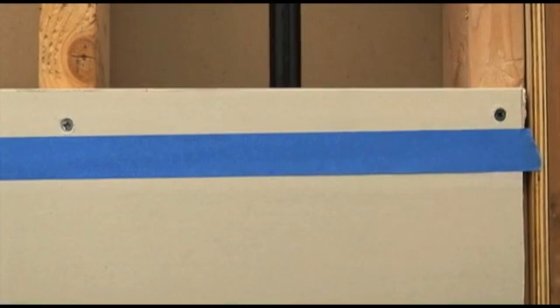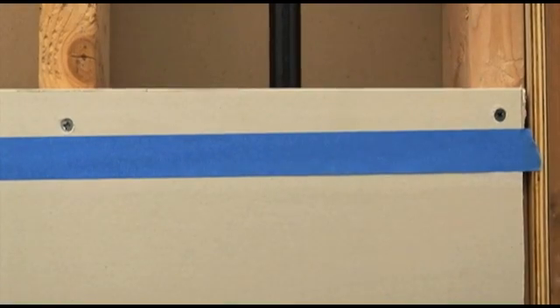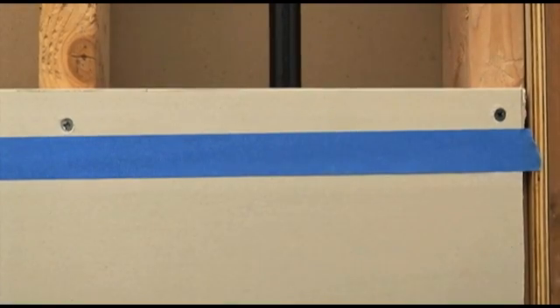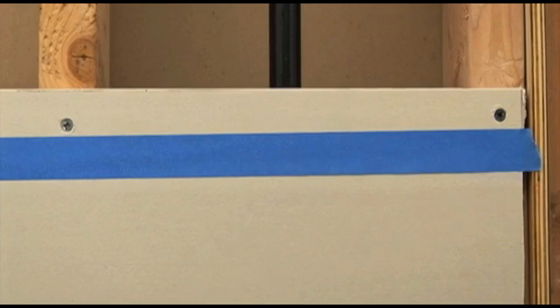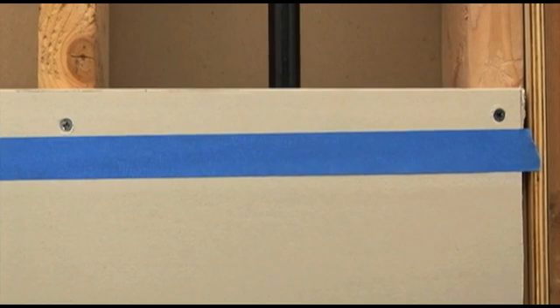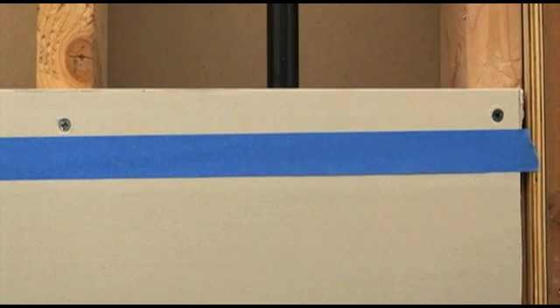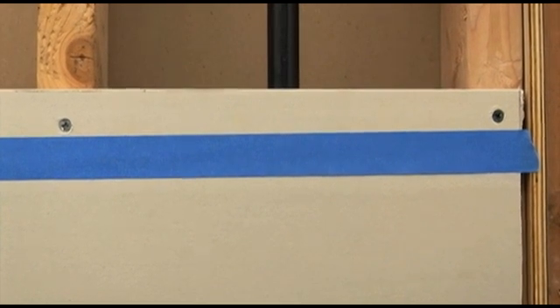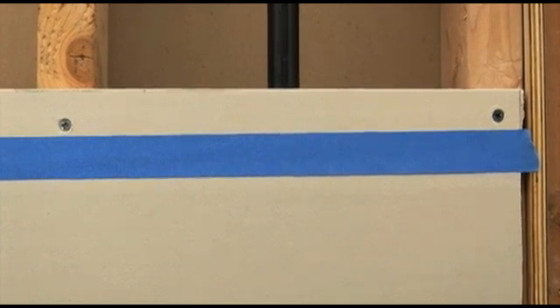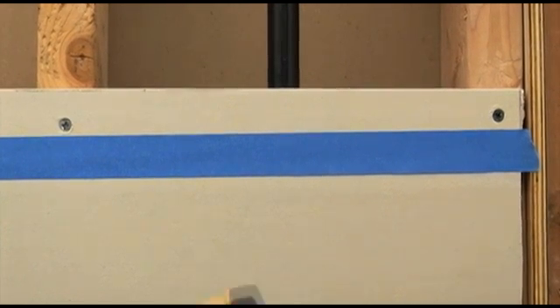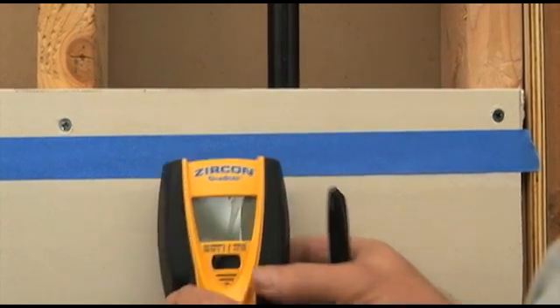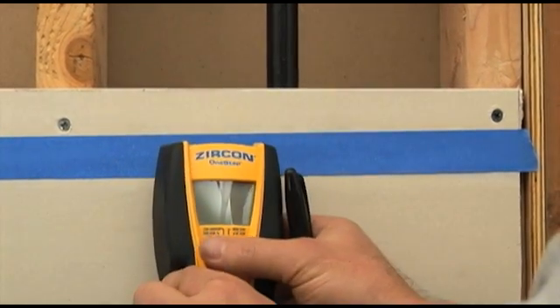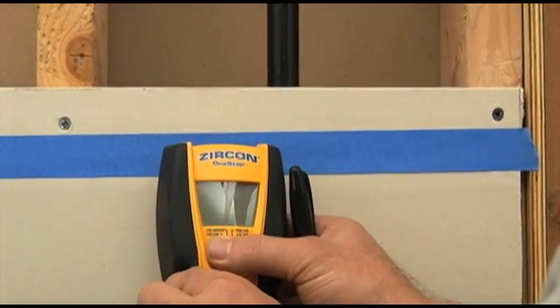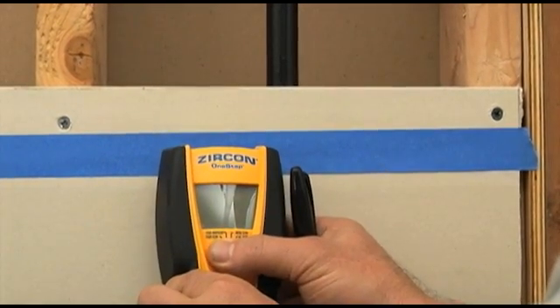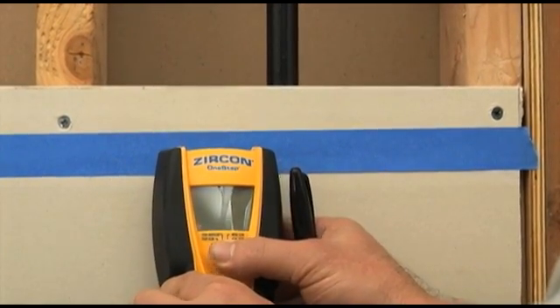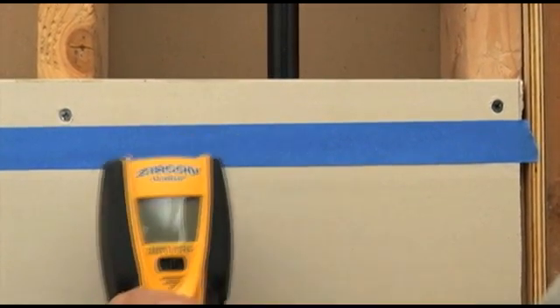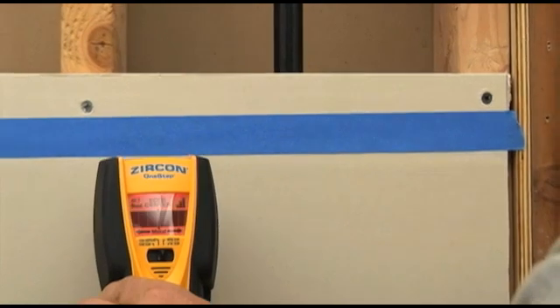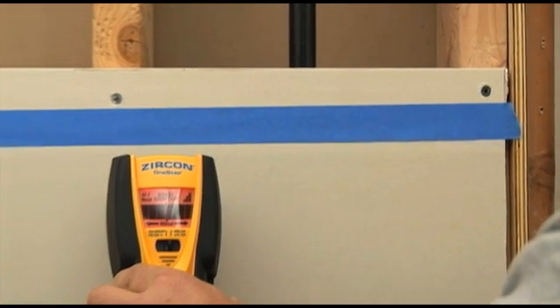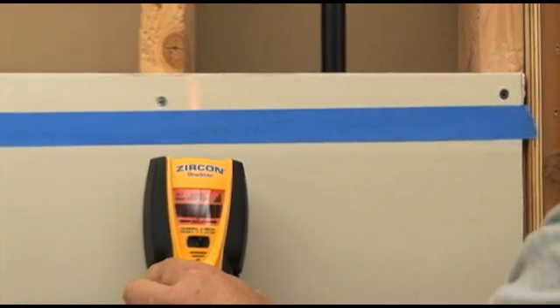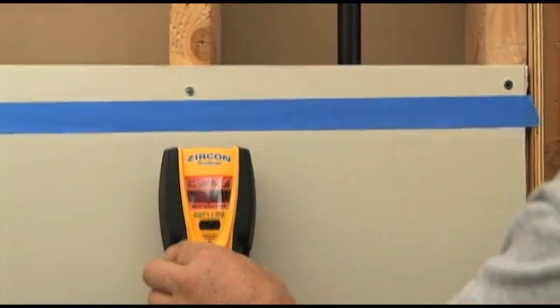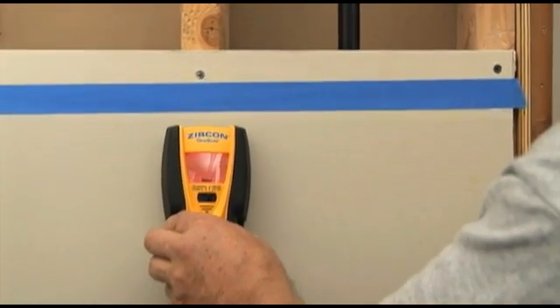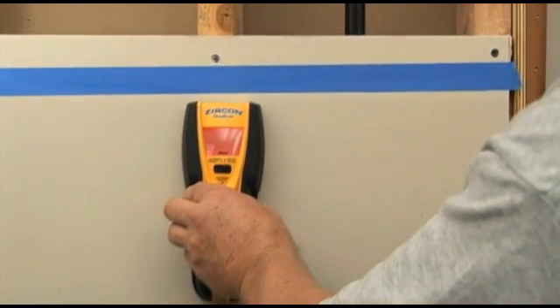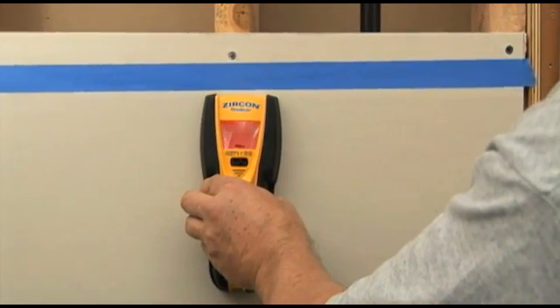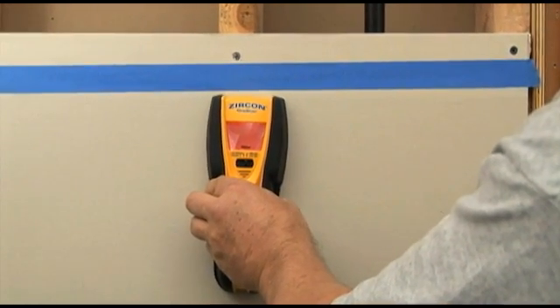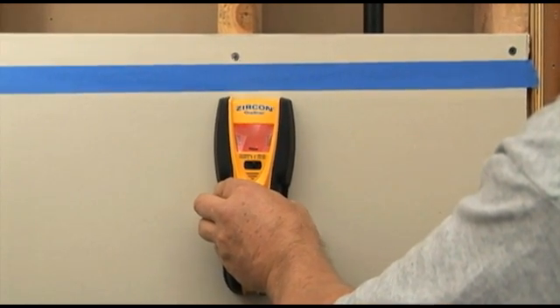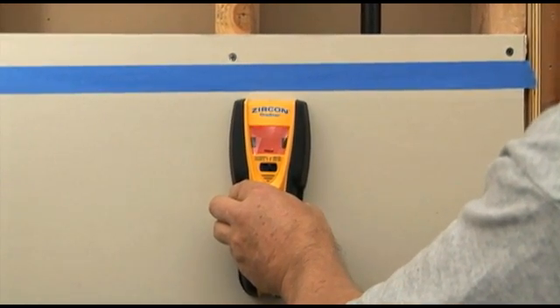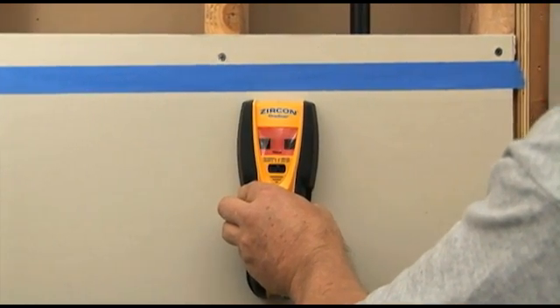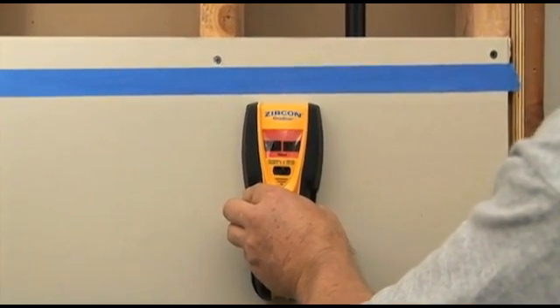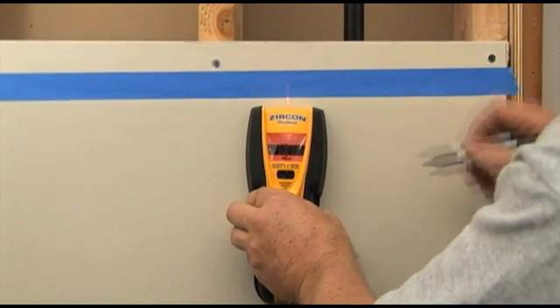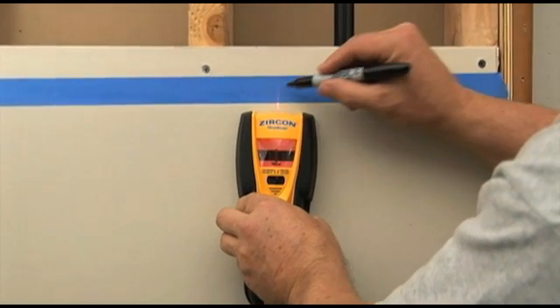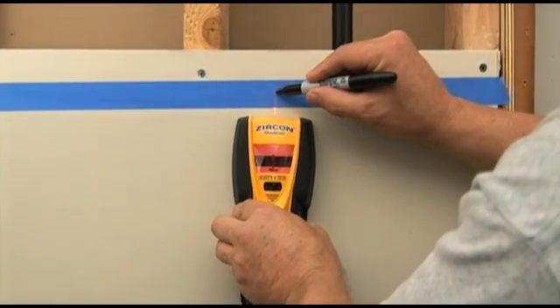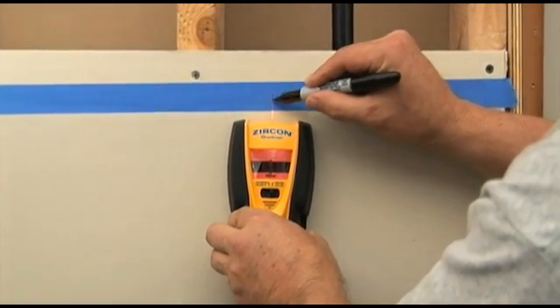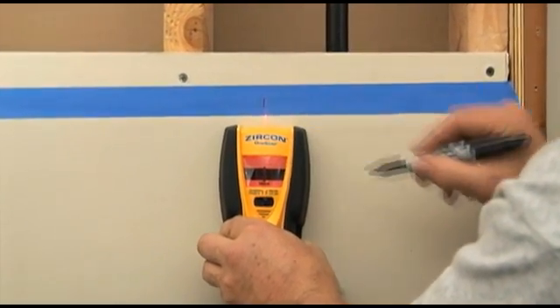To find metal, switch the tool to metal finding mode. Press and hold the power button while holding the tool away from the surface to be scanned. Place the tool against the wall and begin scanning. As the unit approaches metal, the bars on the display will come together.